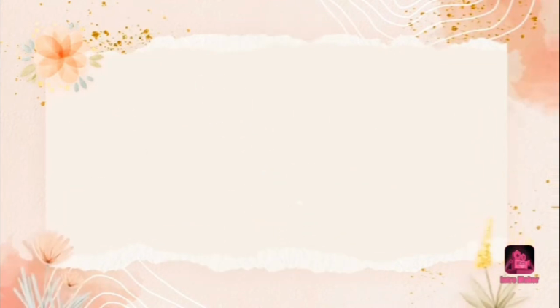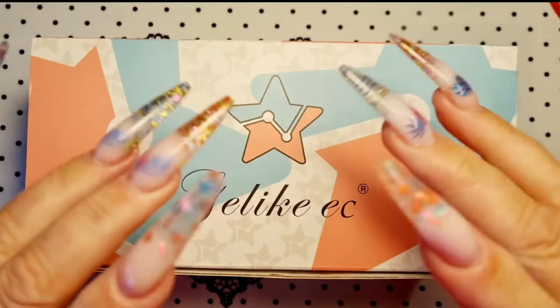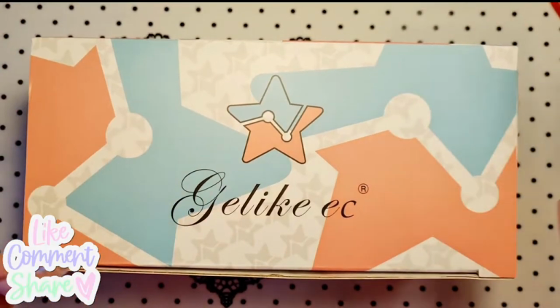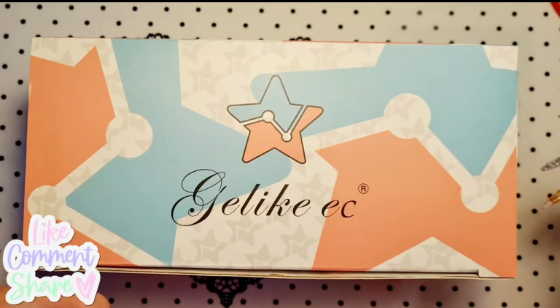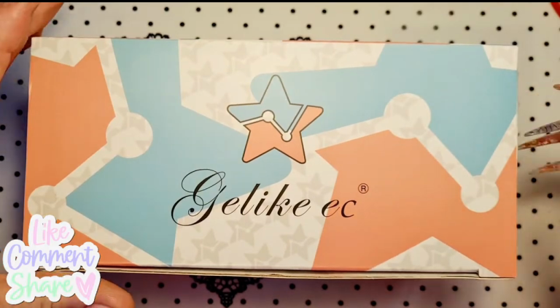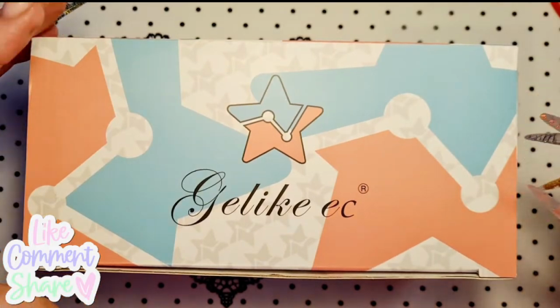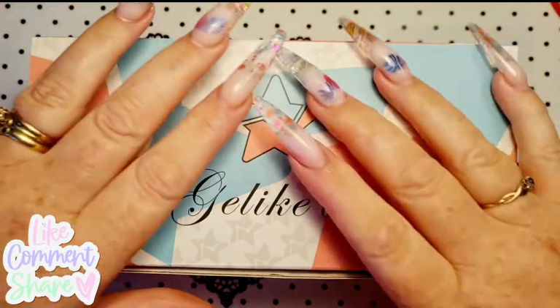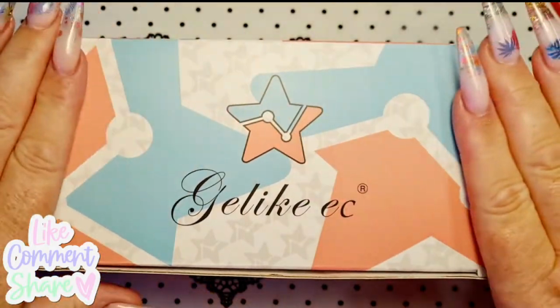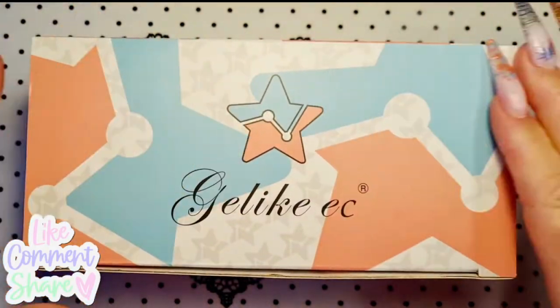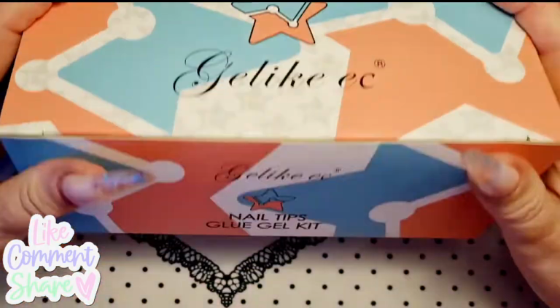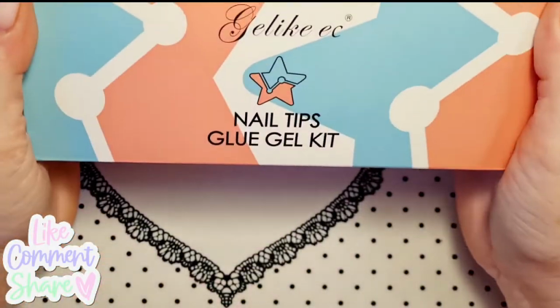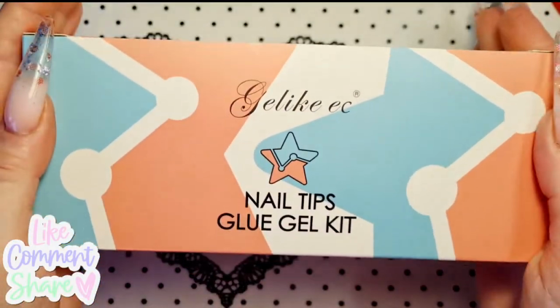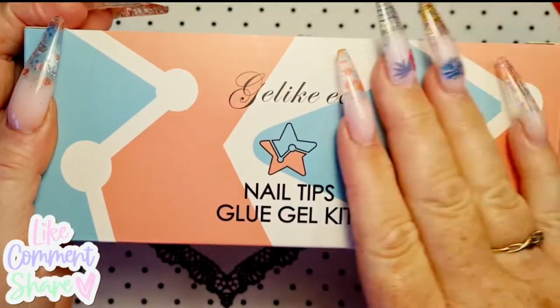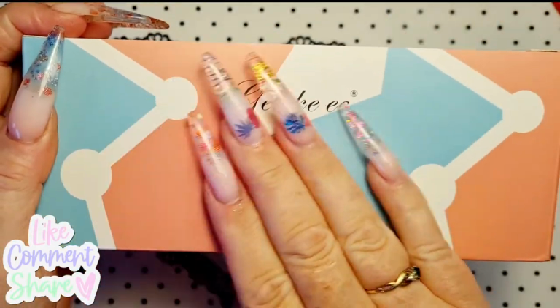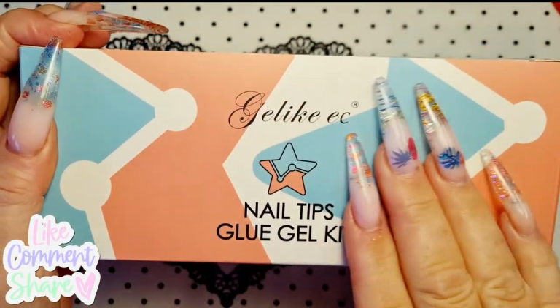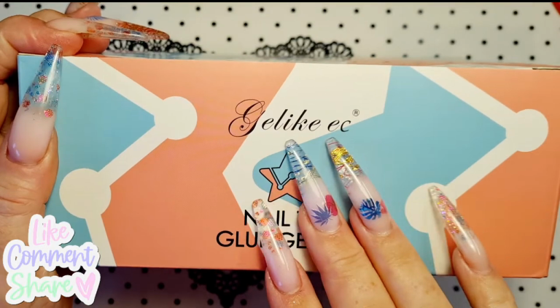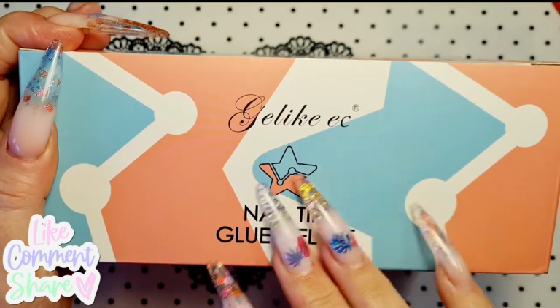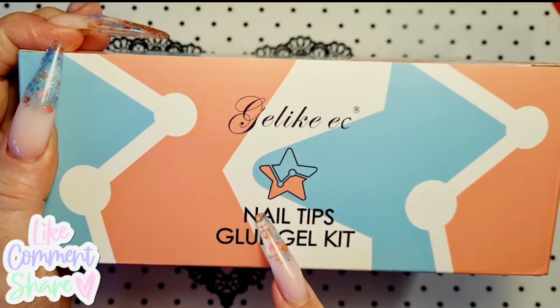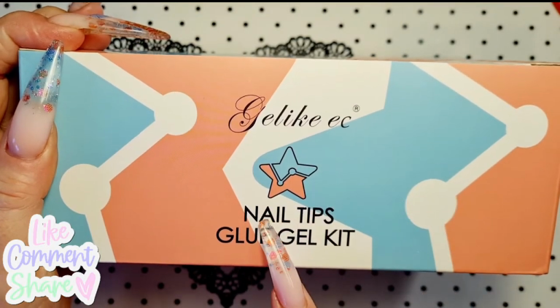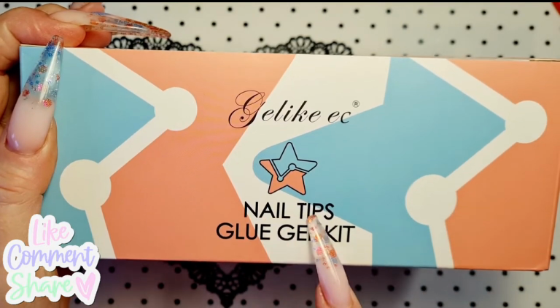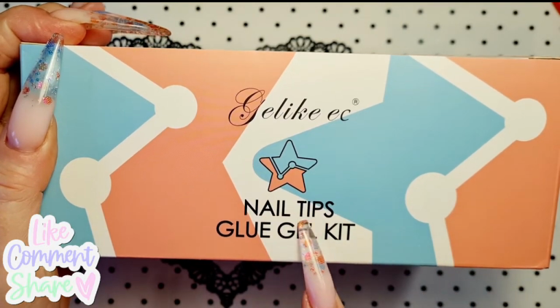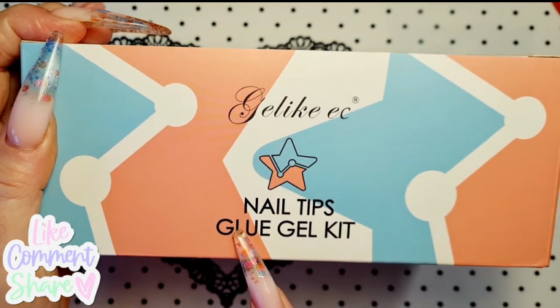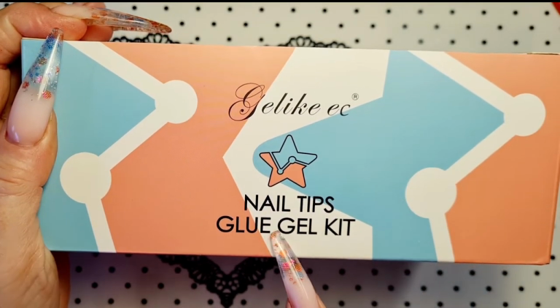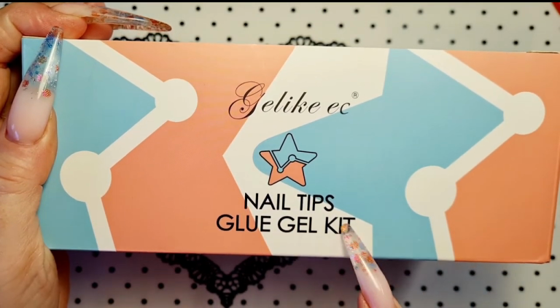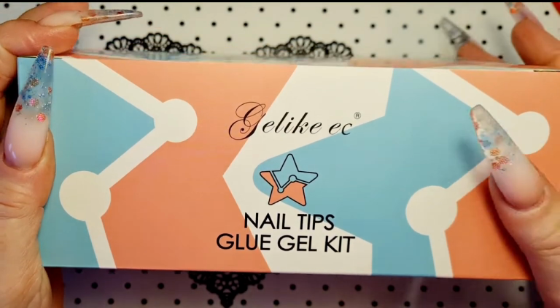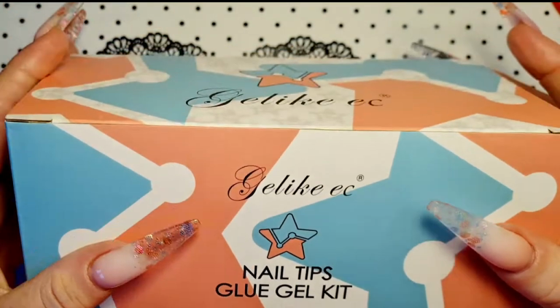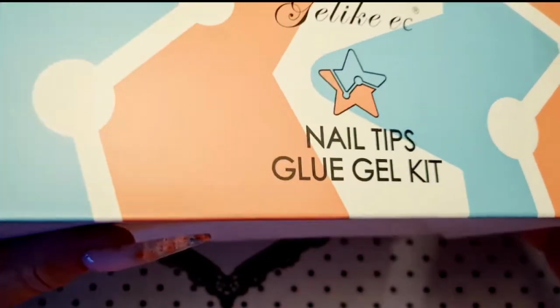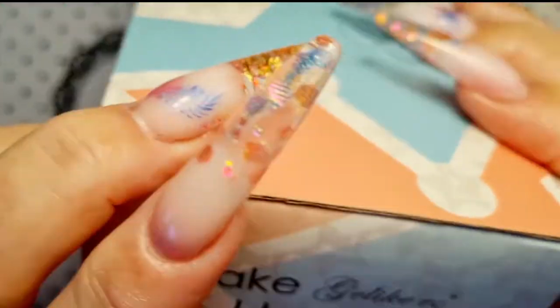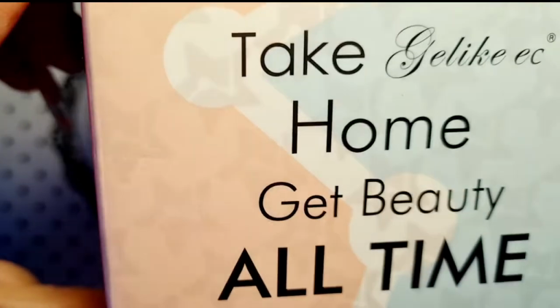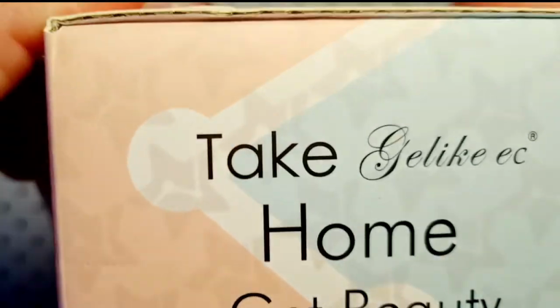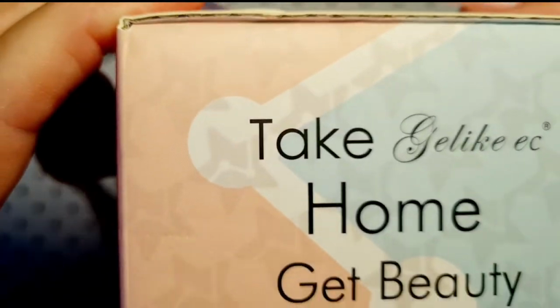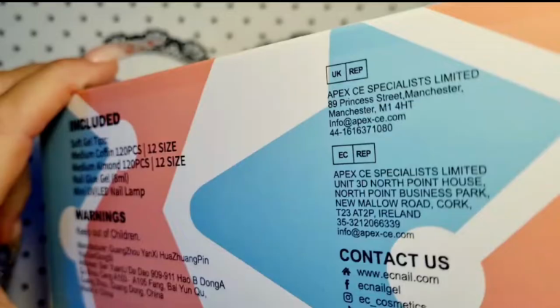Hi everyone, Michelle here, Michelle's Nails. I've got this gel-like kit — Nail Tips Glue Gel Kit. I've got Hume Beauty.